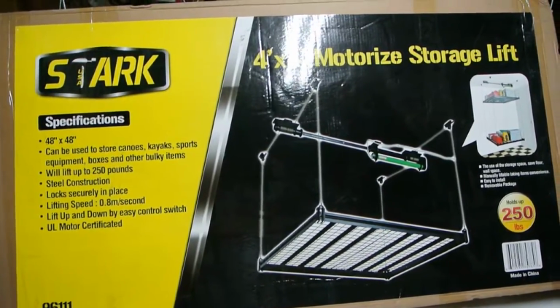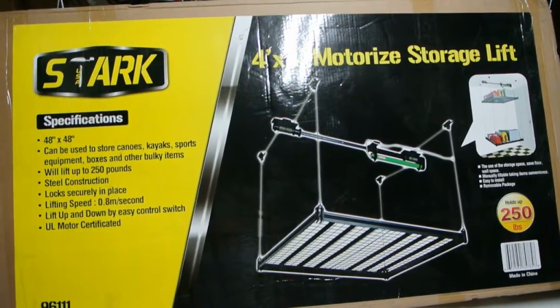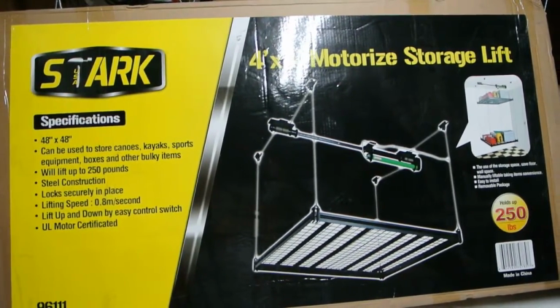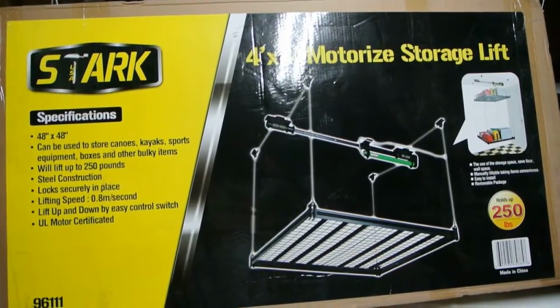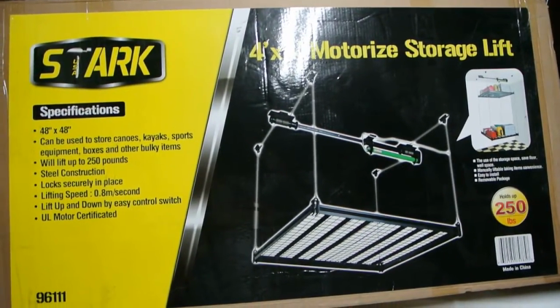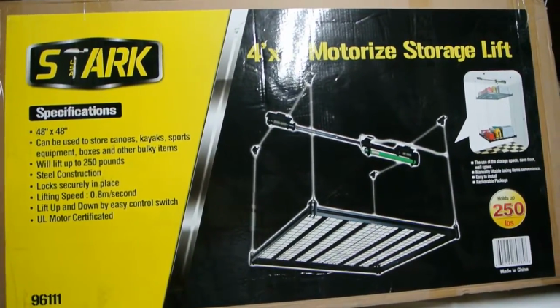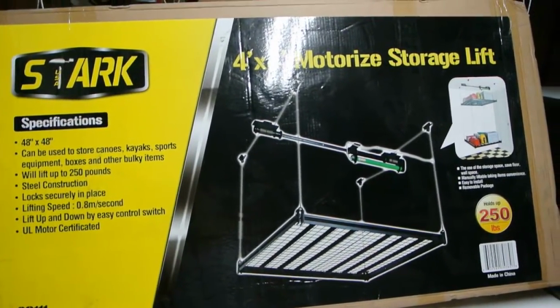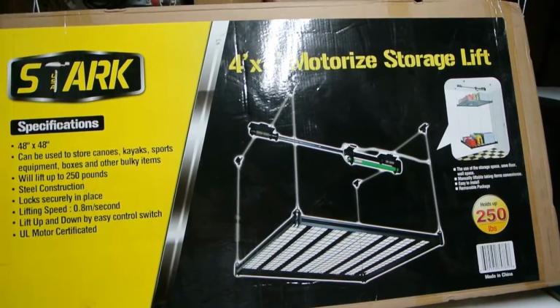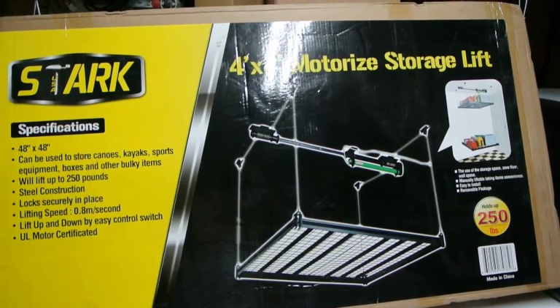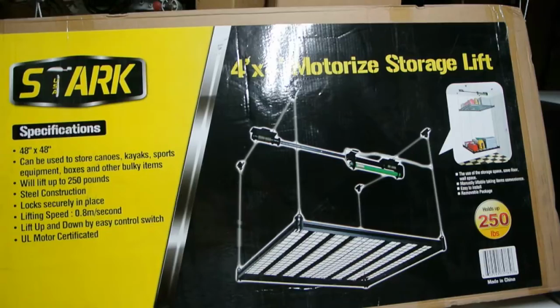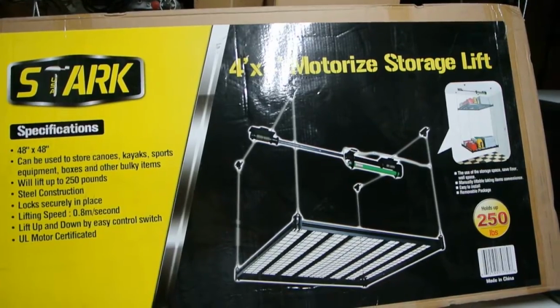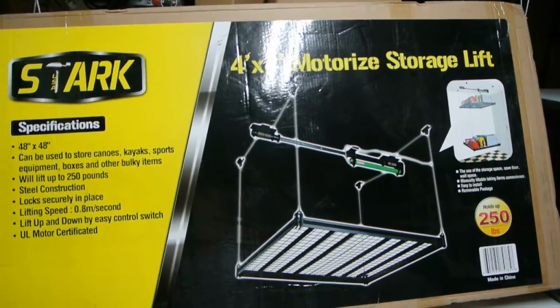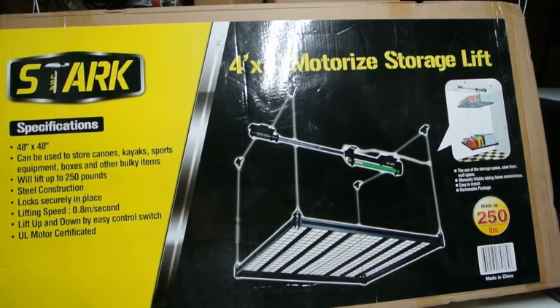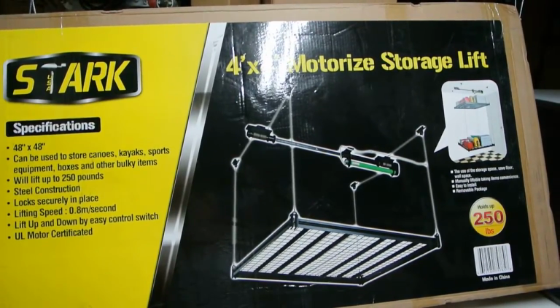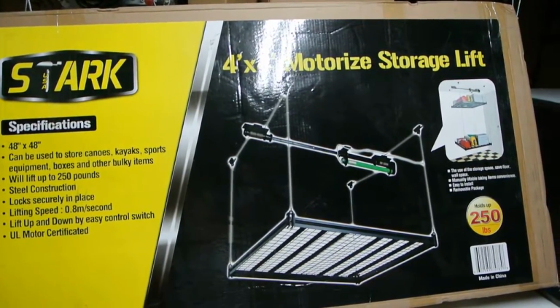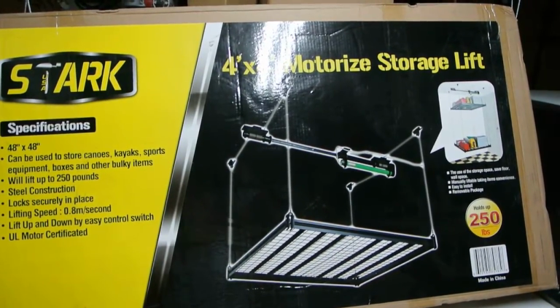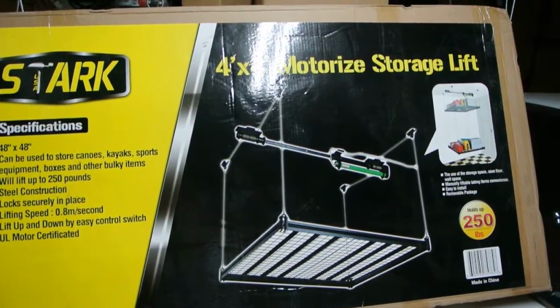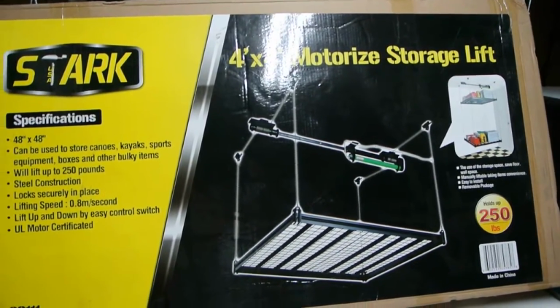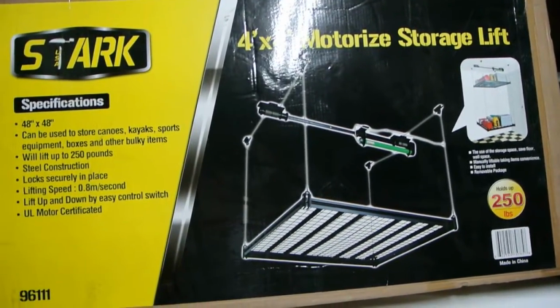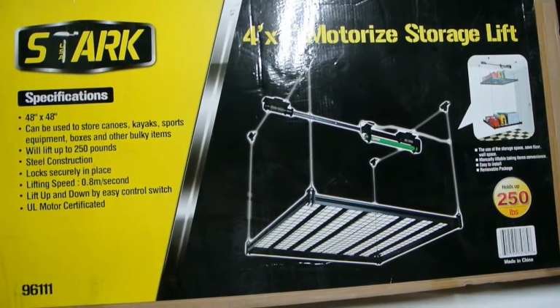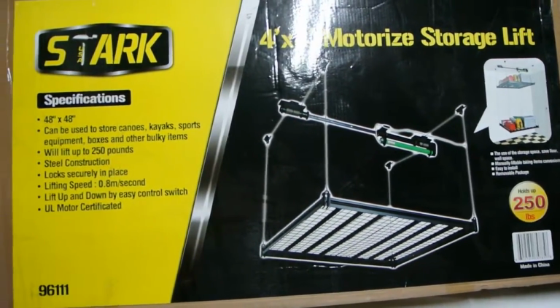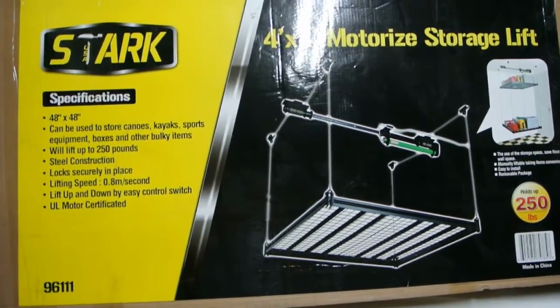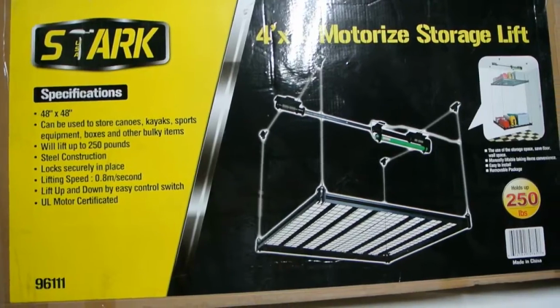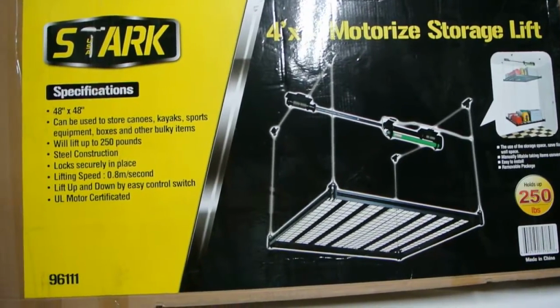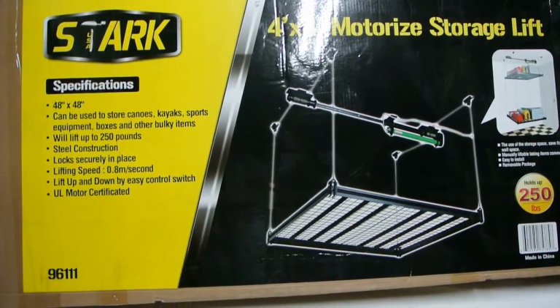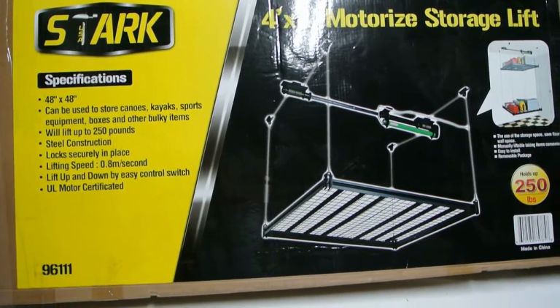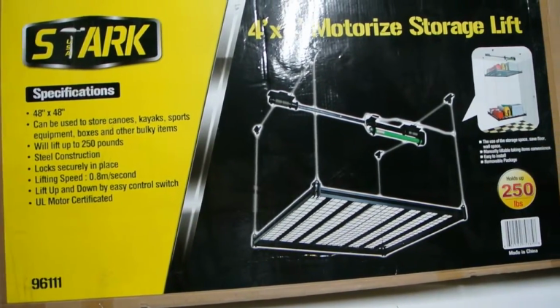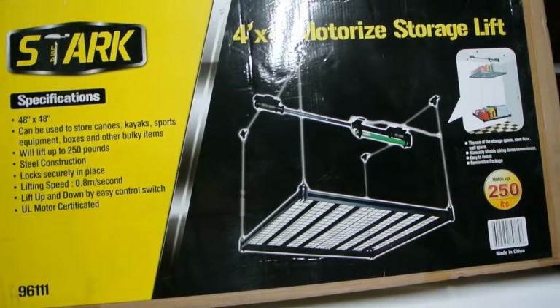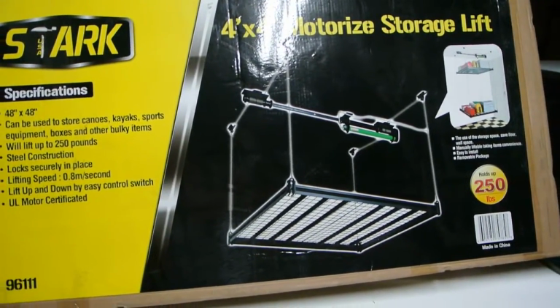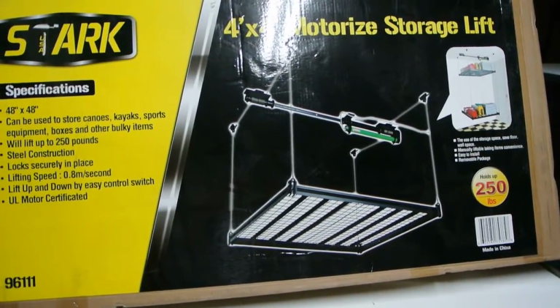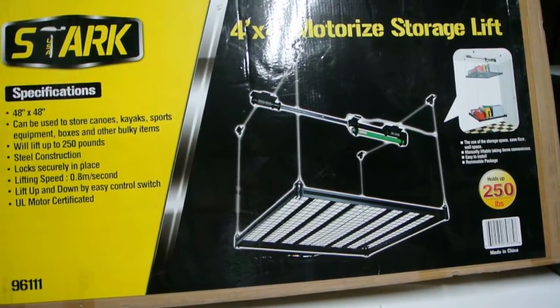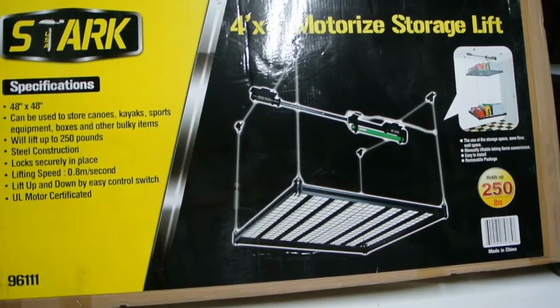Here today I wanted to show you a quick demo of Xtreme Power US's motorized storage rack for the garage. This is the box it came in. It does measure 4 by 4 feet.